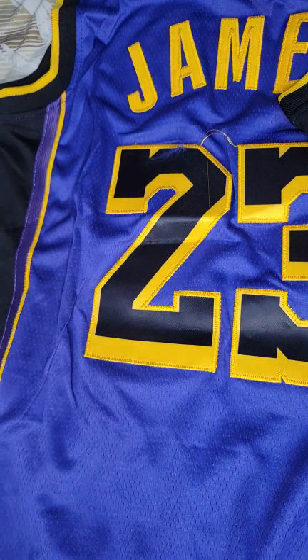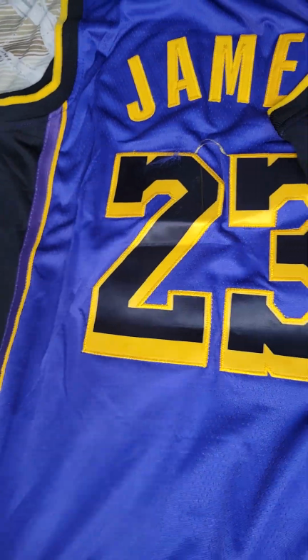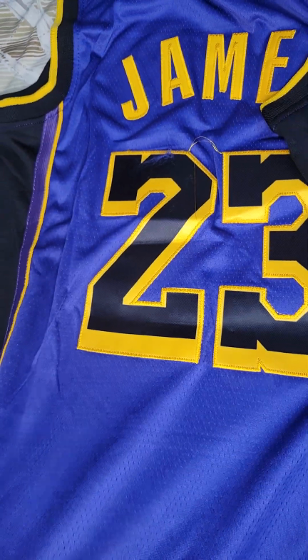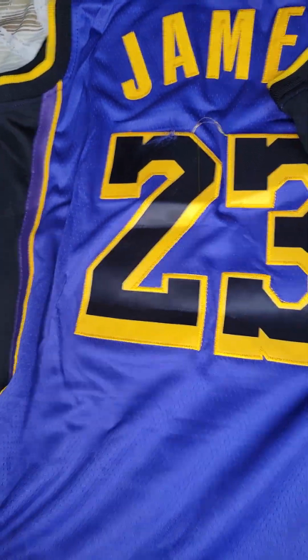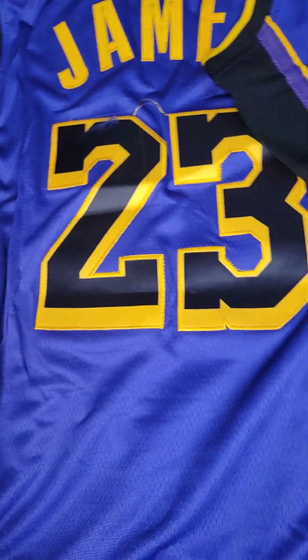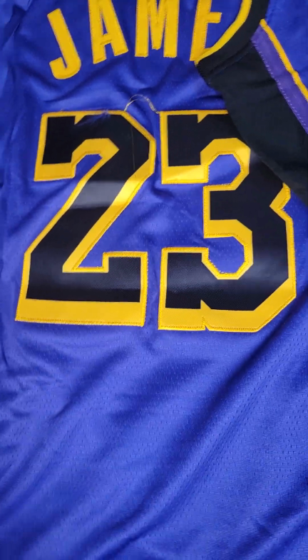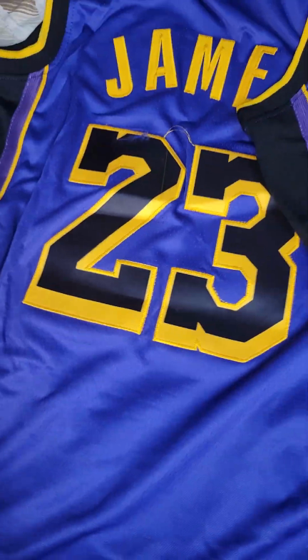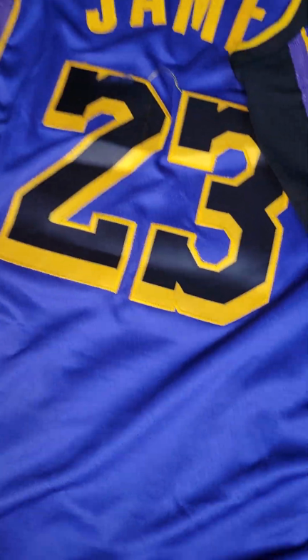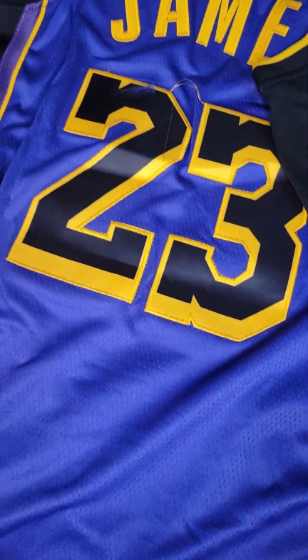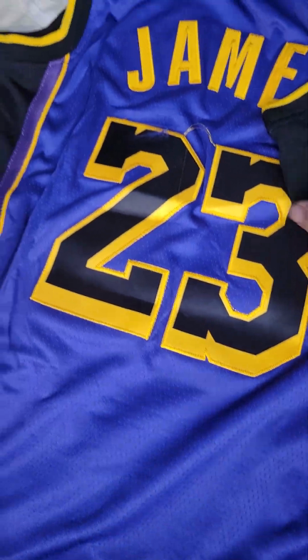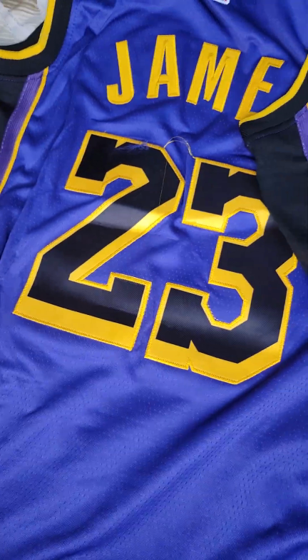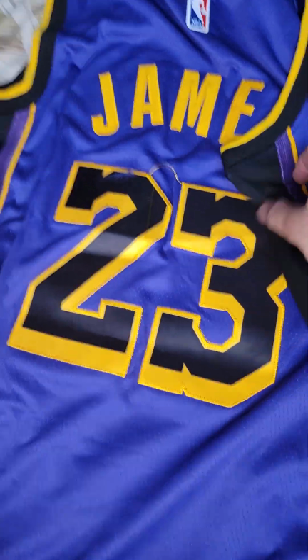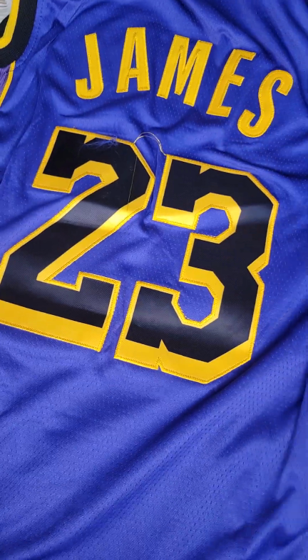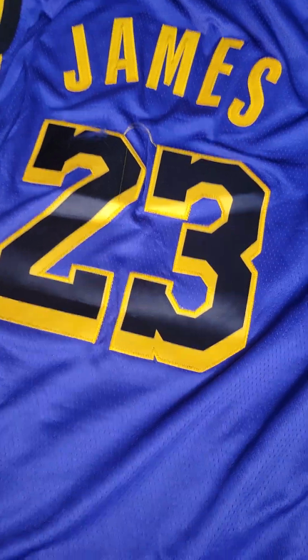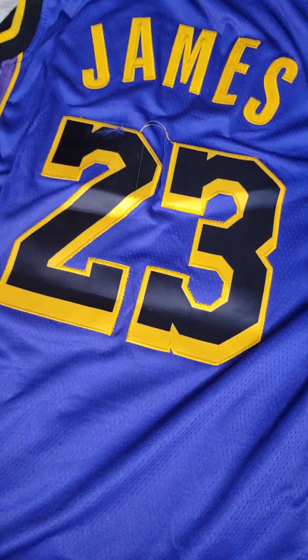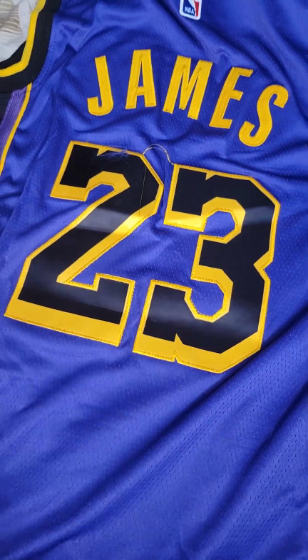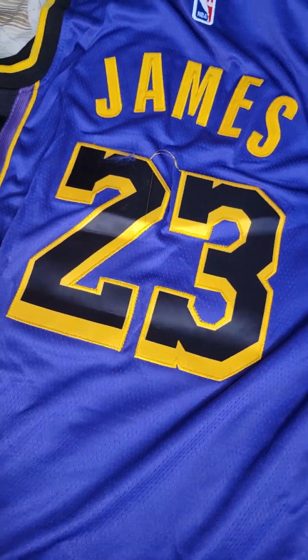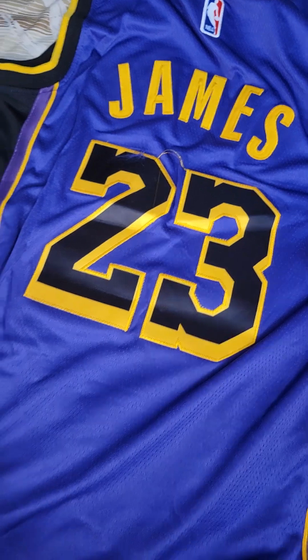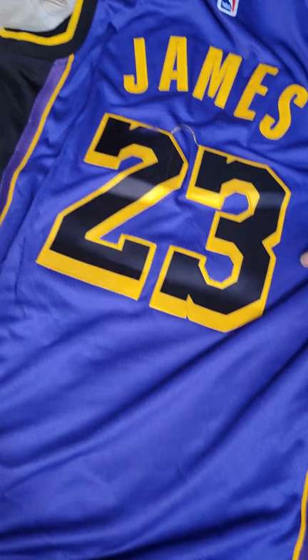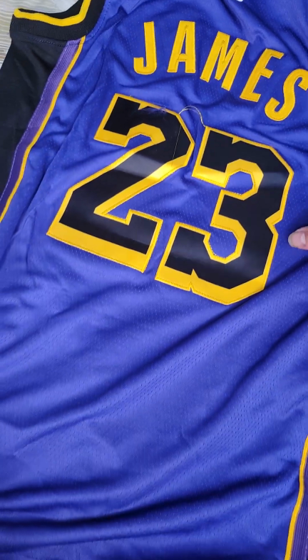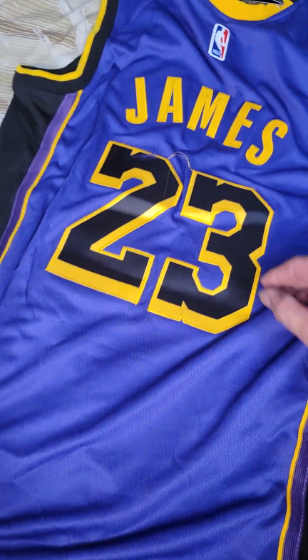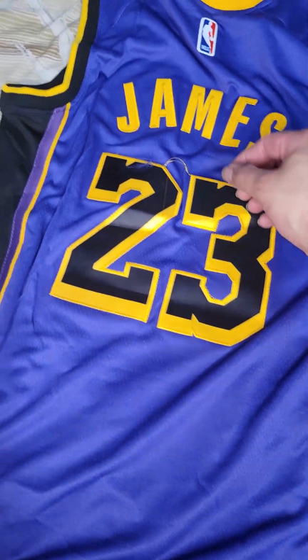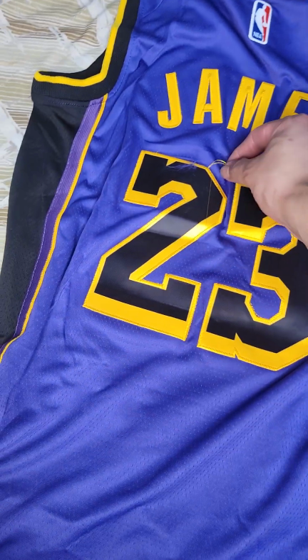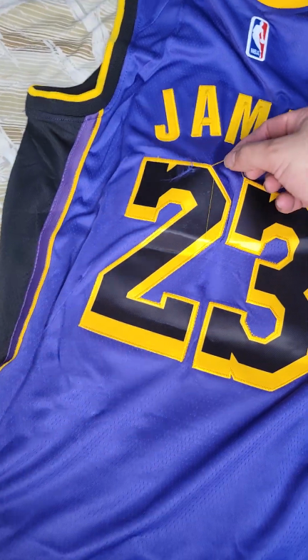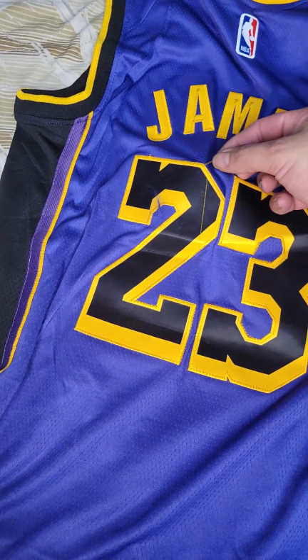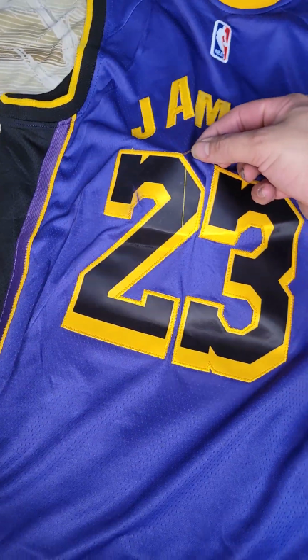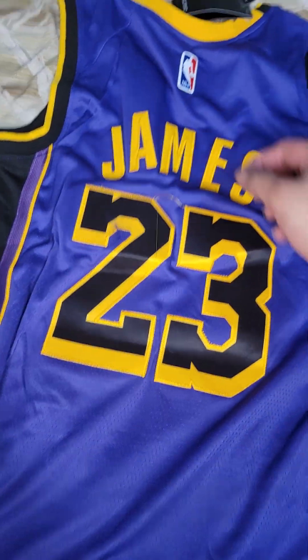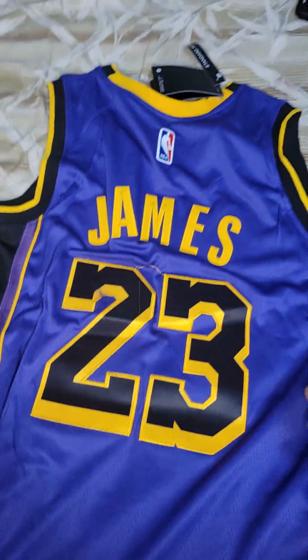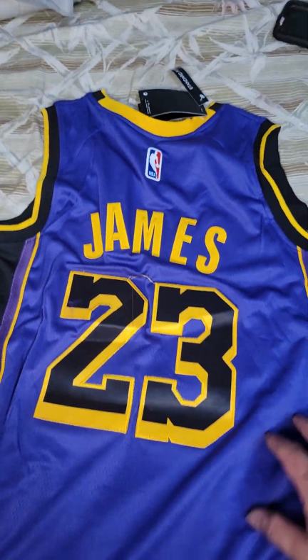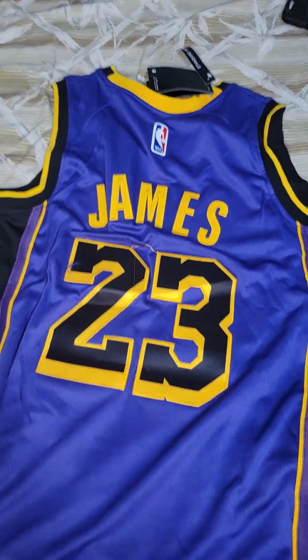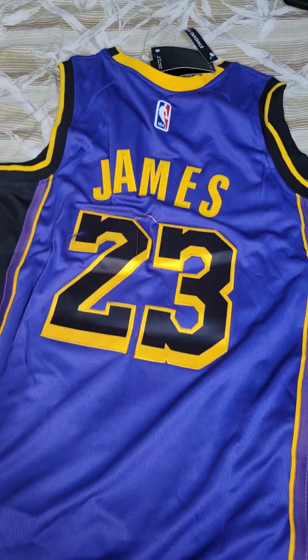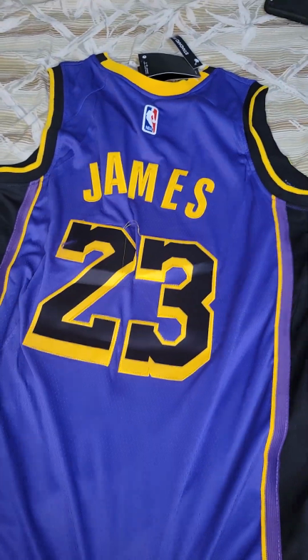It's $23, guys. What do you expect? Other jerseys, they were flawless. This one has a mistake, but it's not whatever — I could just cut it off.